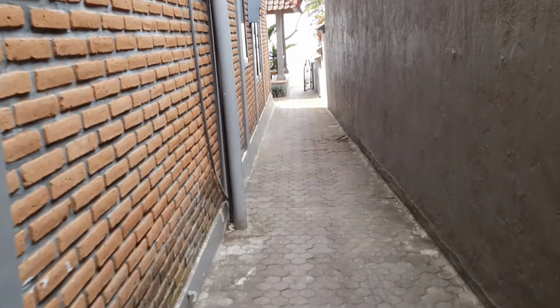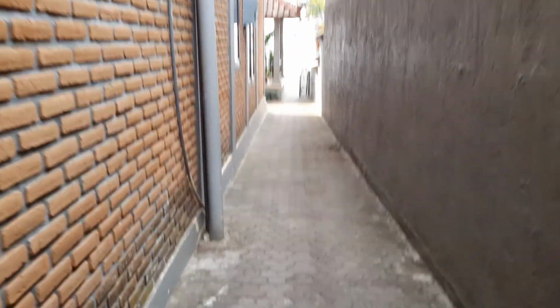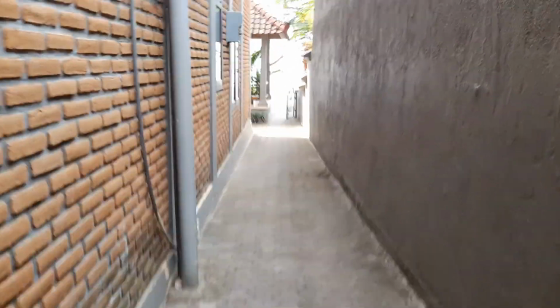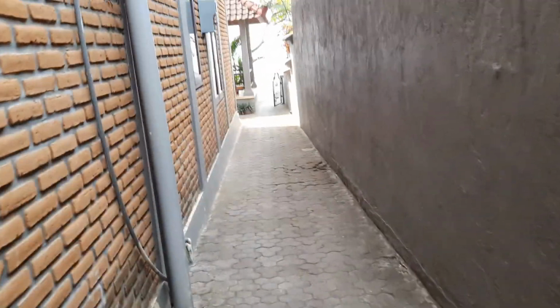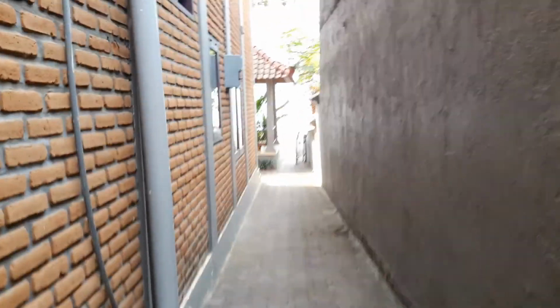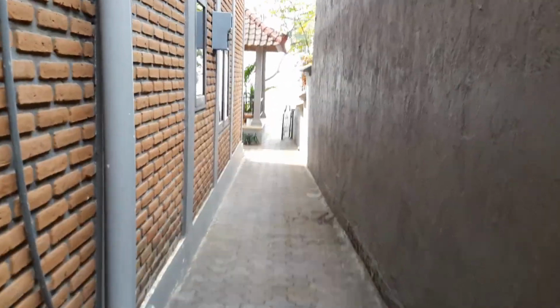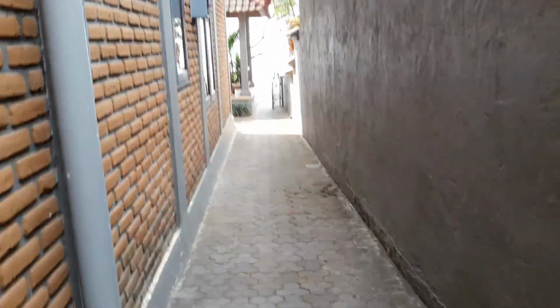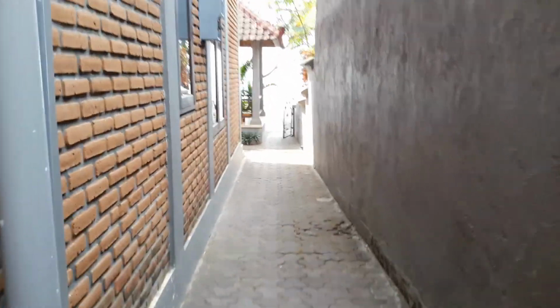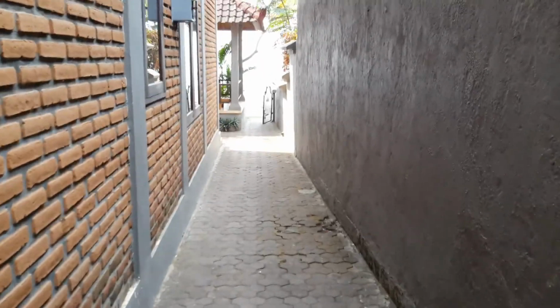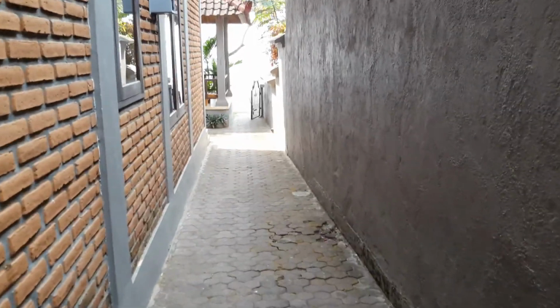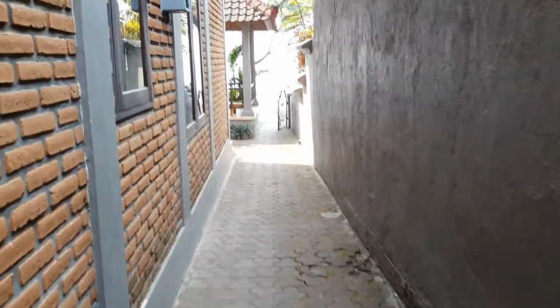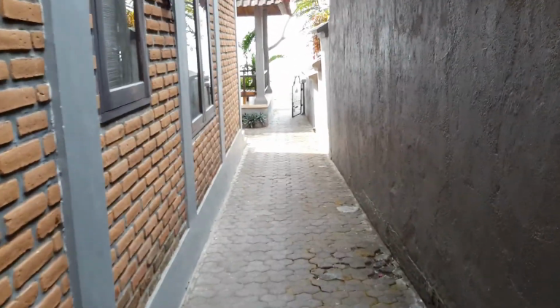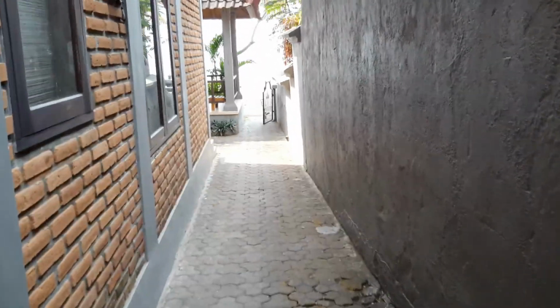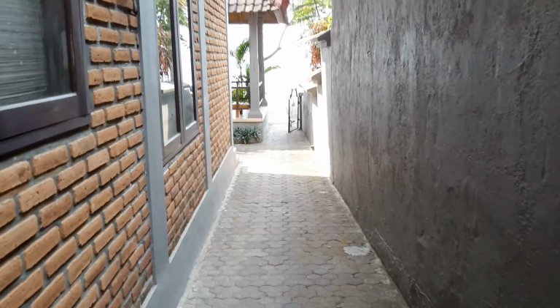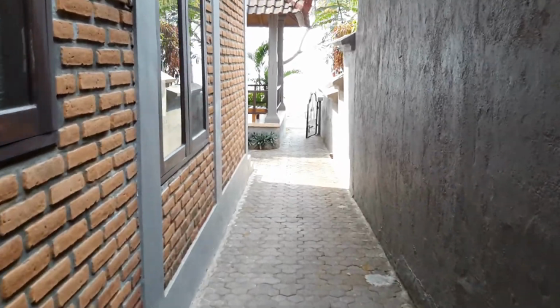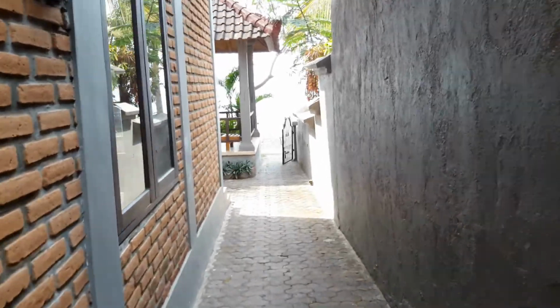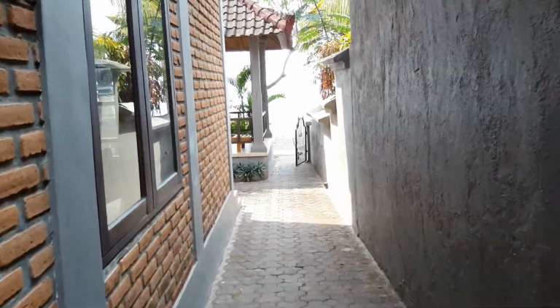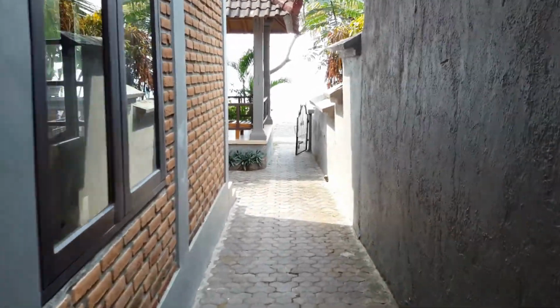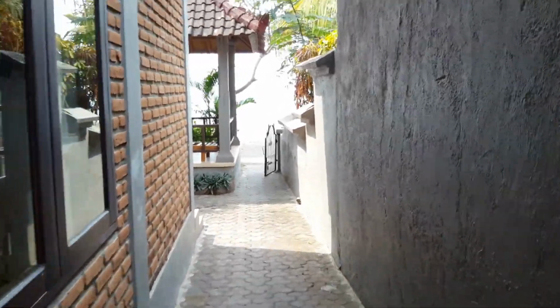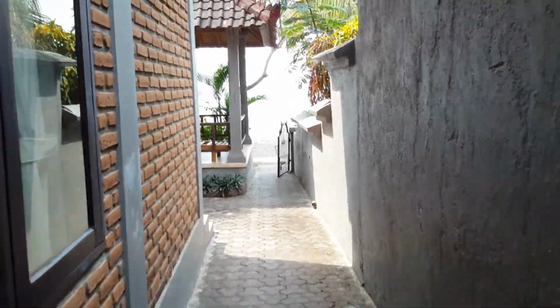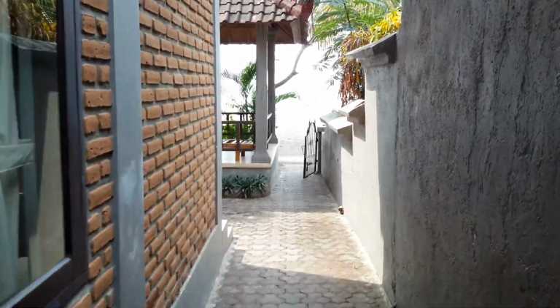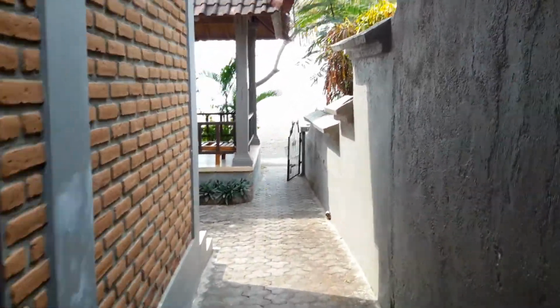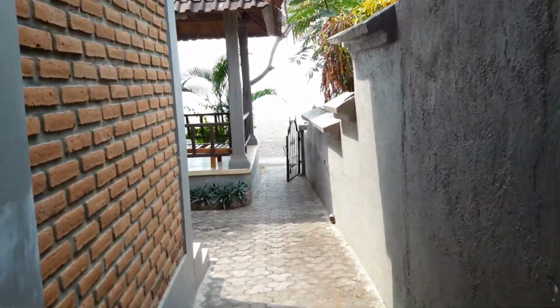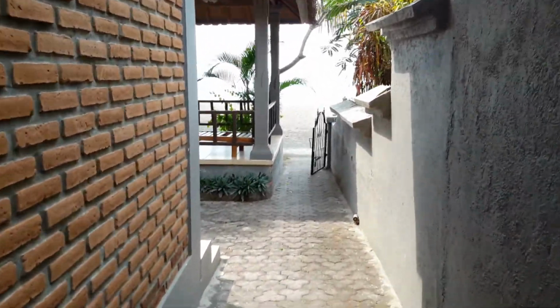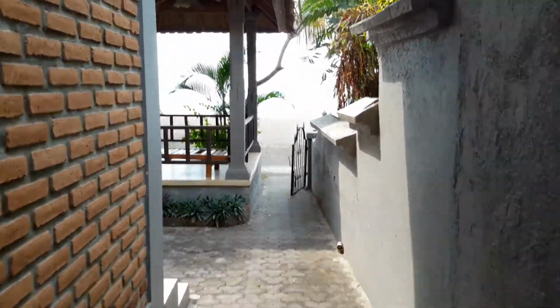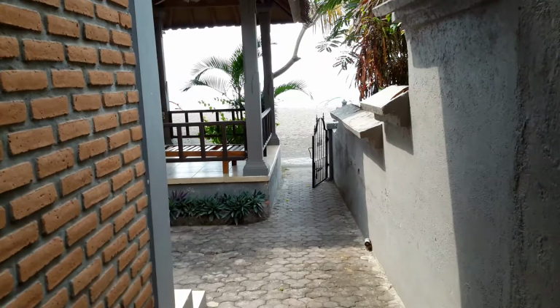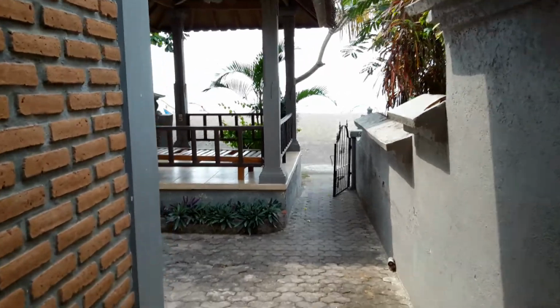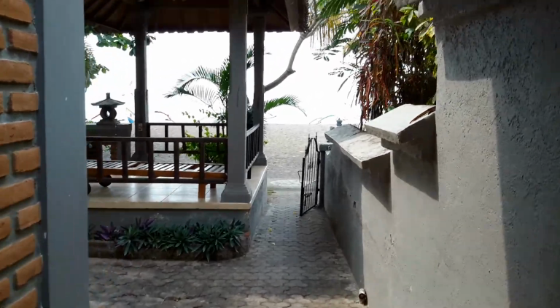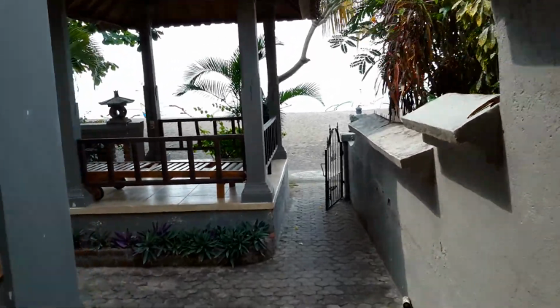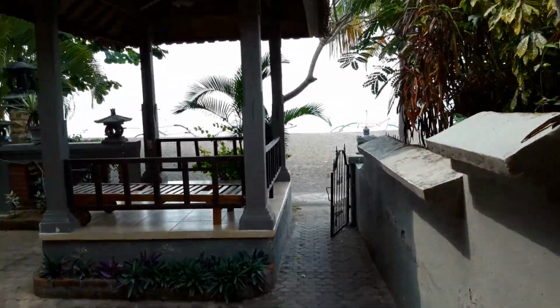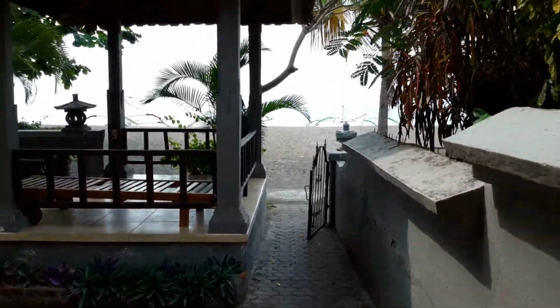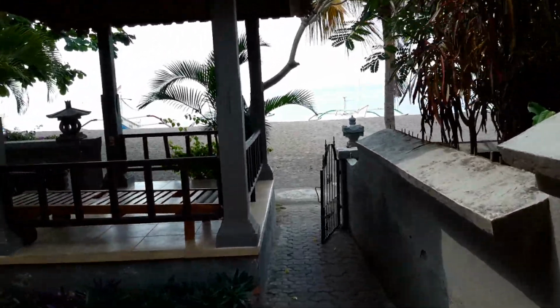Now we're approaching the sea — the Java Sea. There's a nice breeze here, which probably makes it a bit noisy.